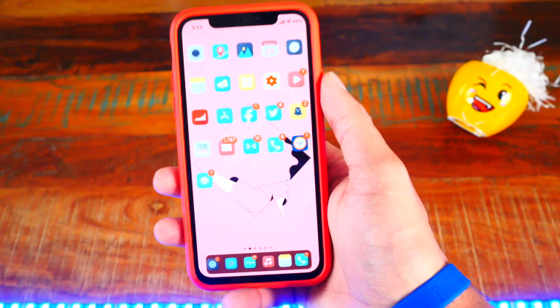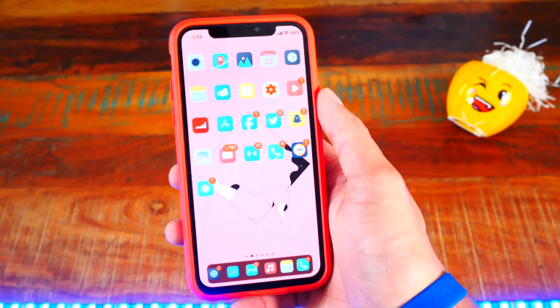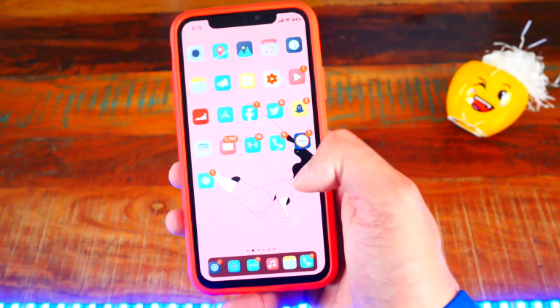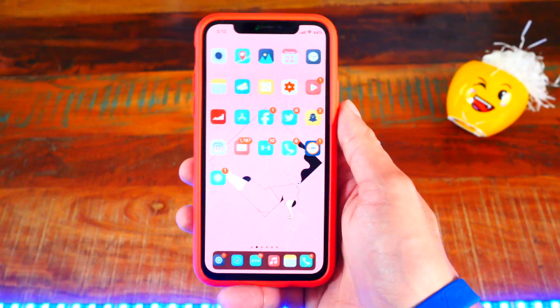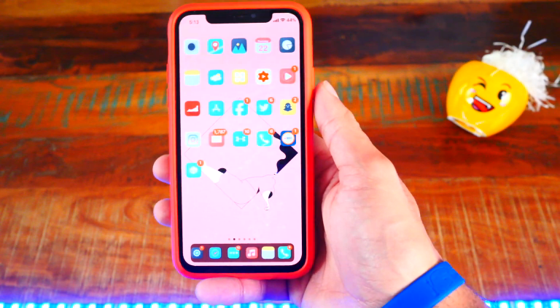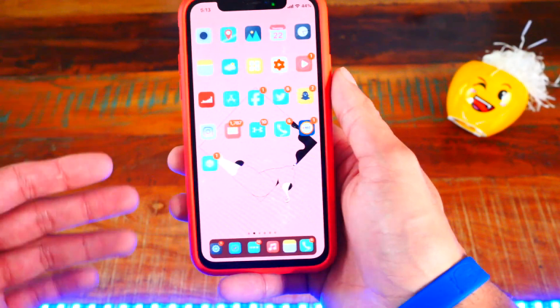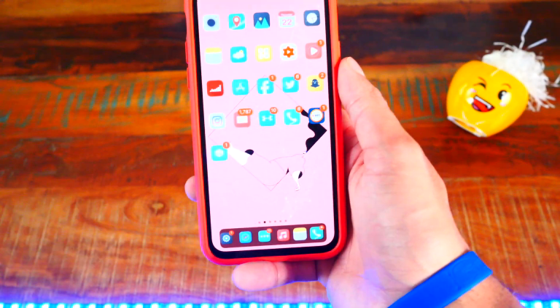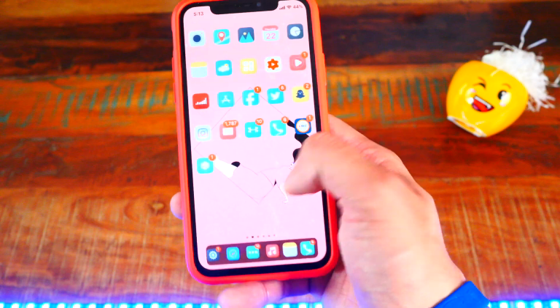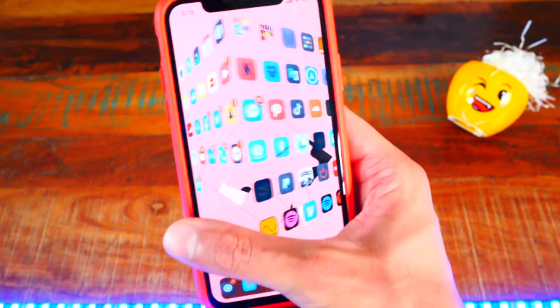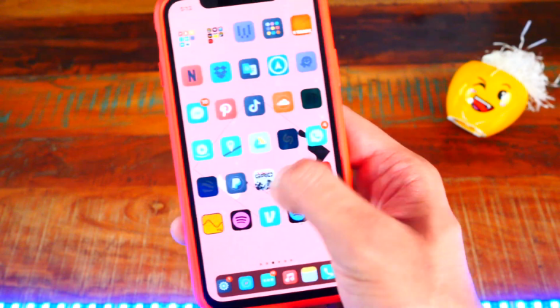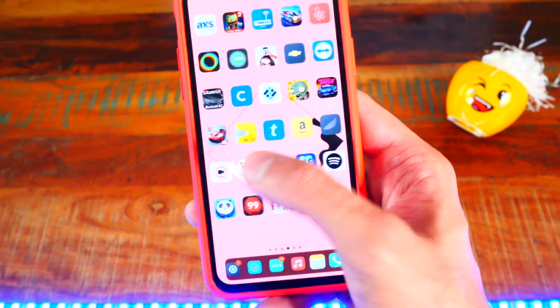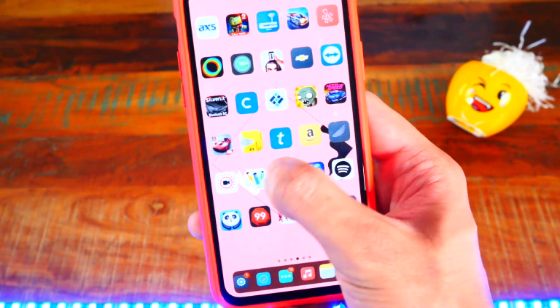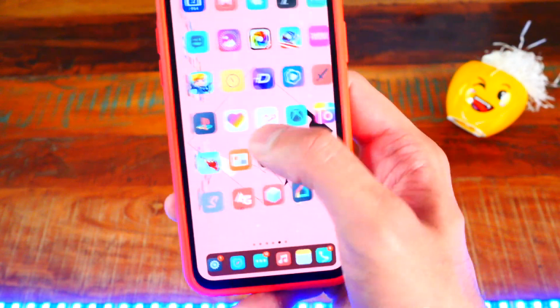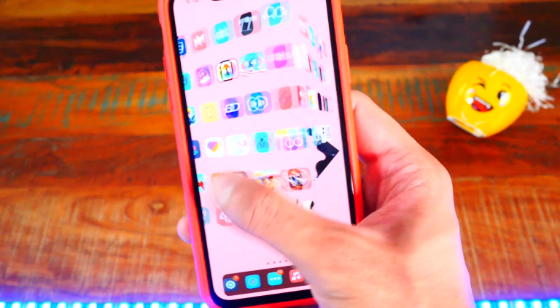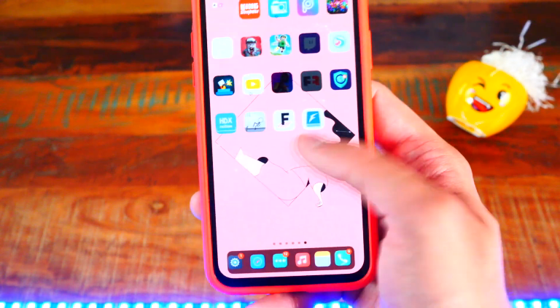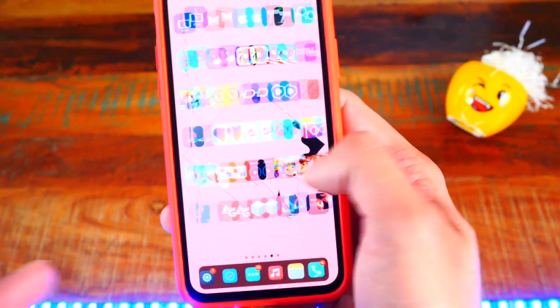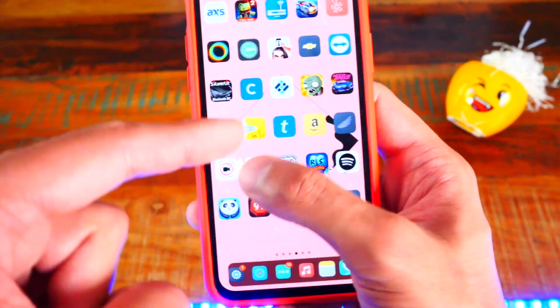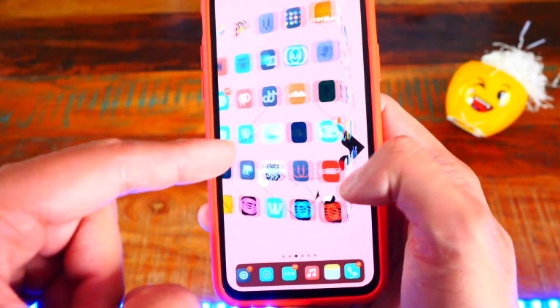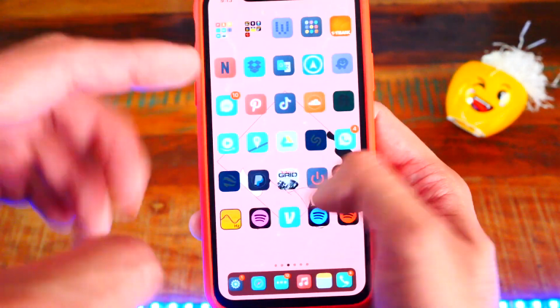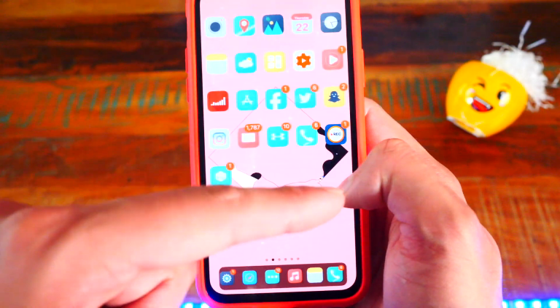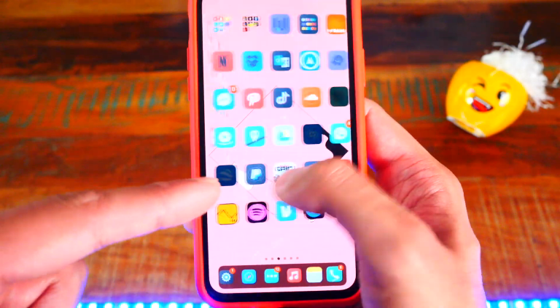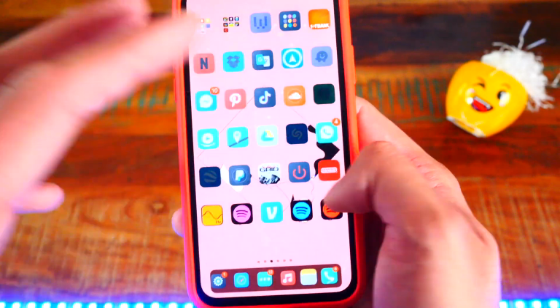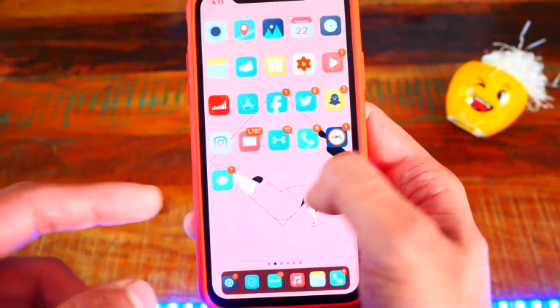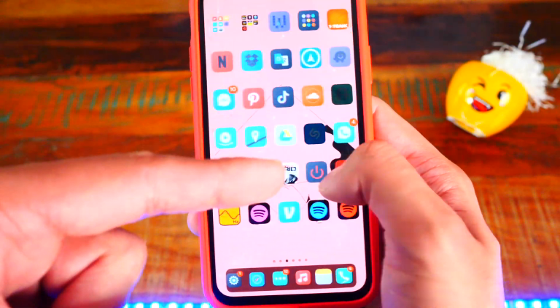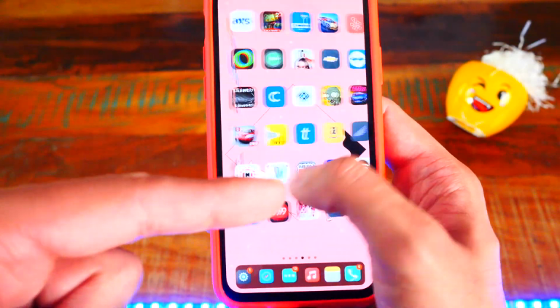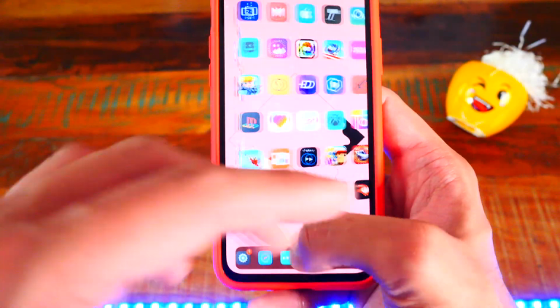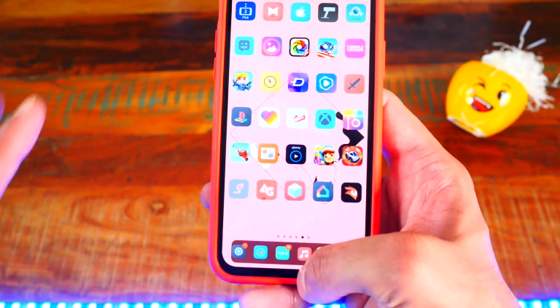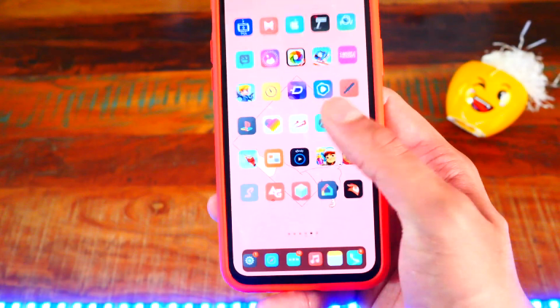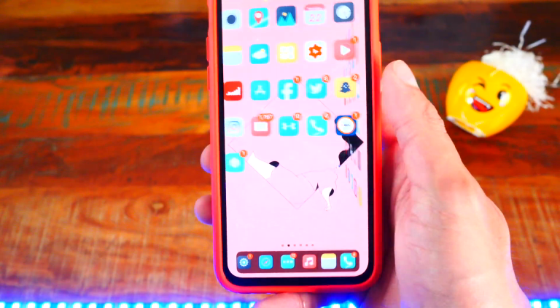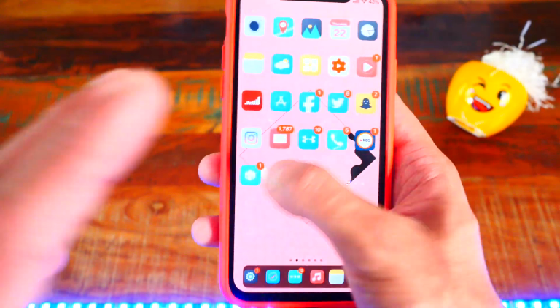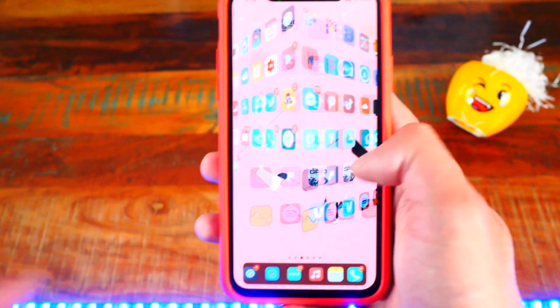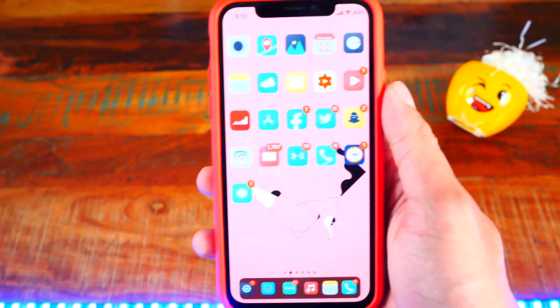The fourth tweak you guys probably have, and if you don't — what are you doing? It's called Cylinder. You can choose custom animations for your home screen. The one I have is called Cube Outside, but there are so many others you can choose from. I love this tweak.